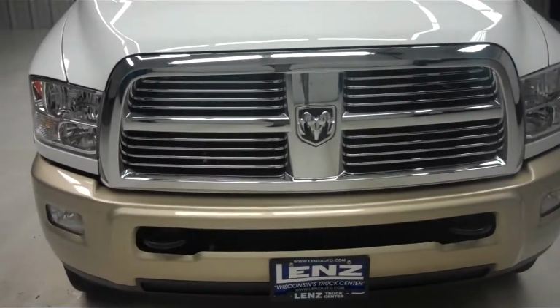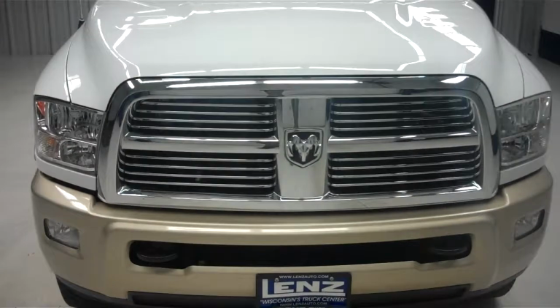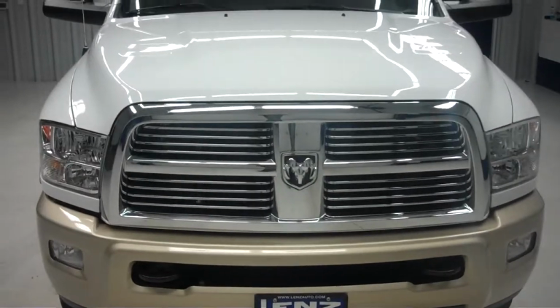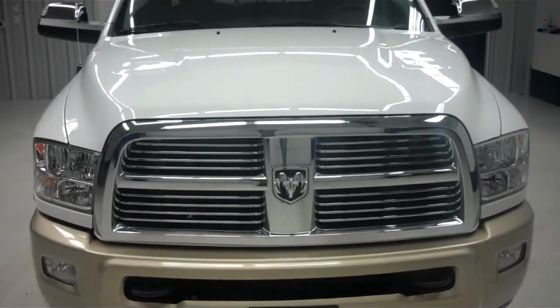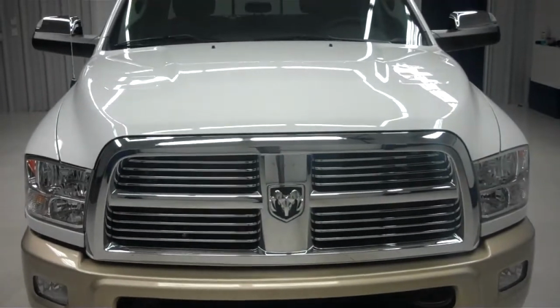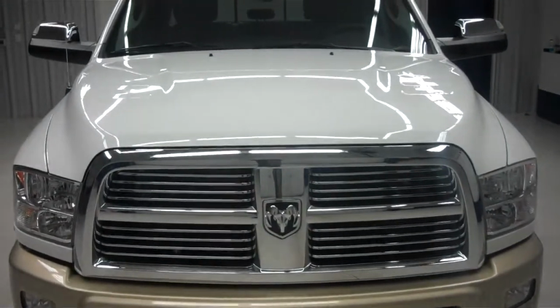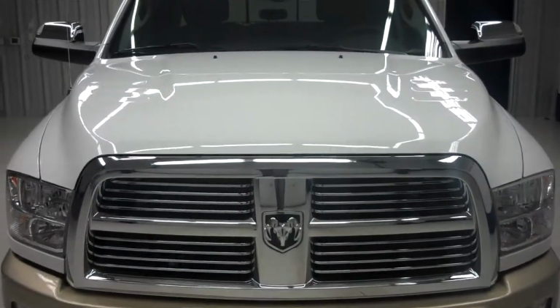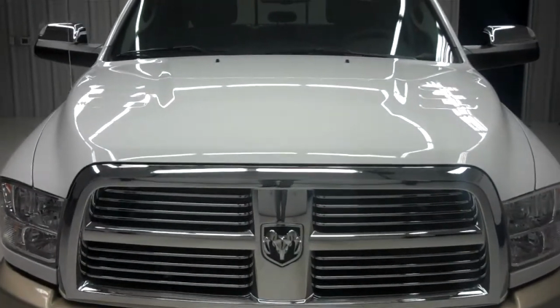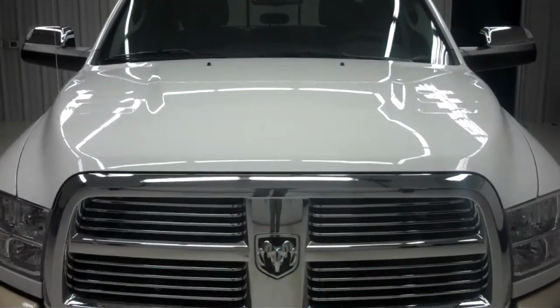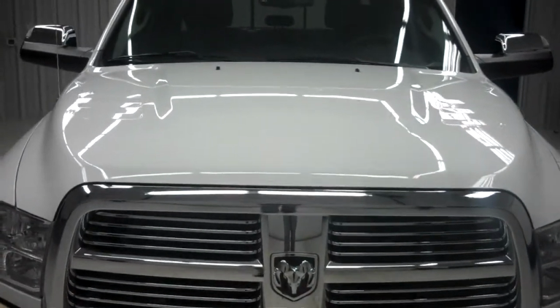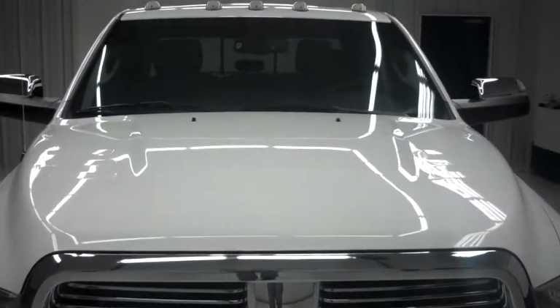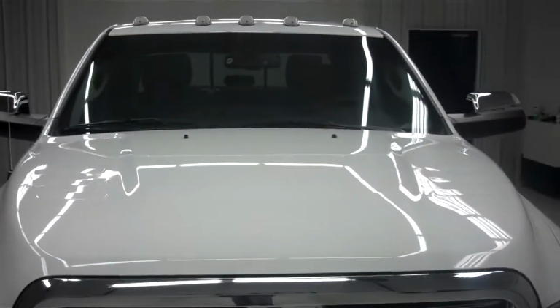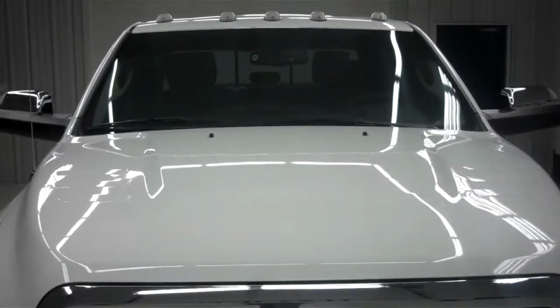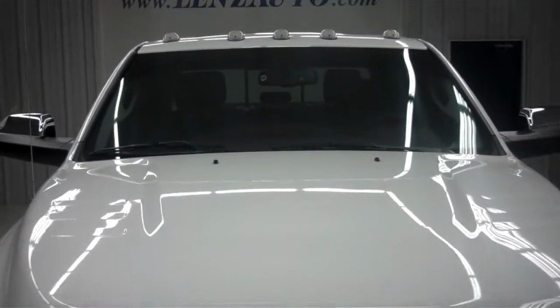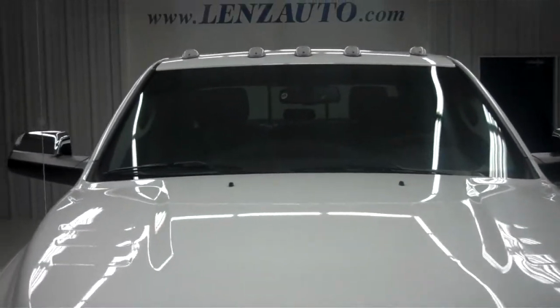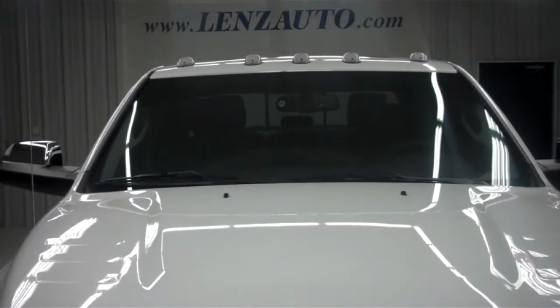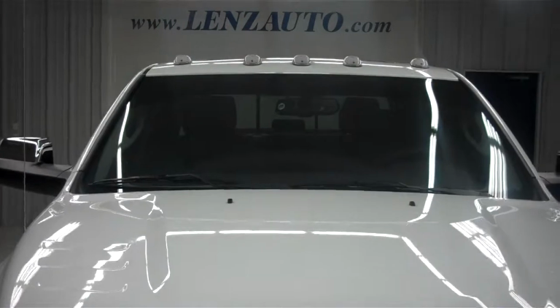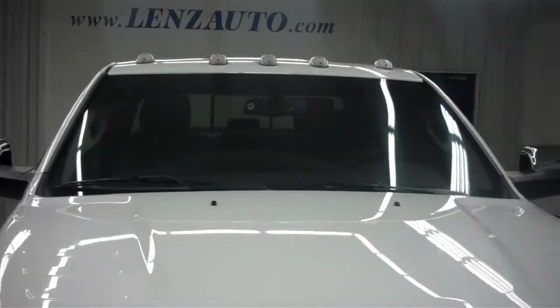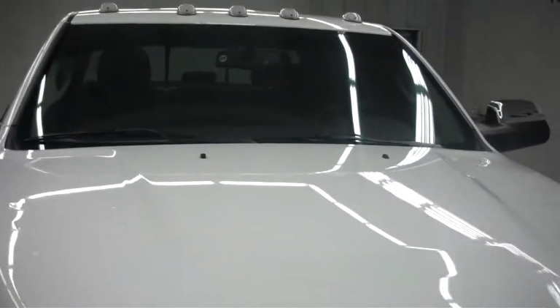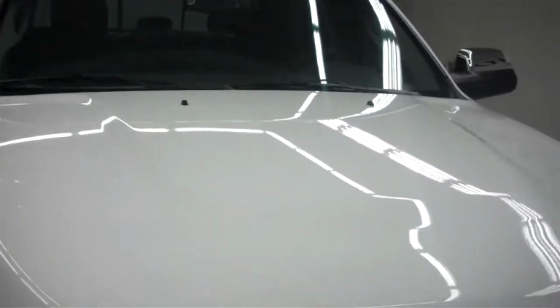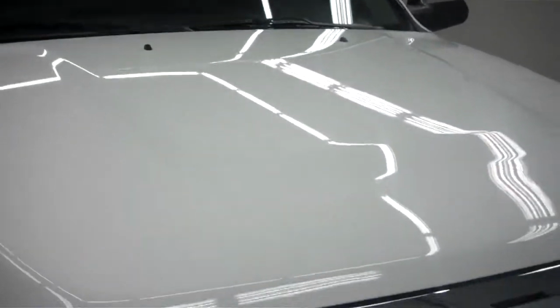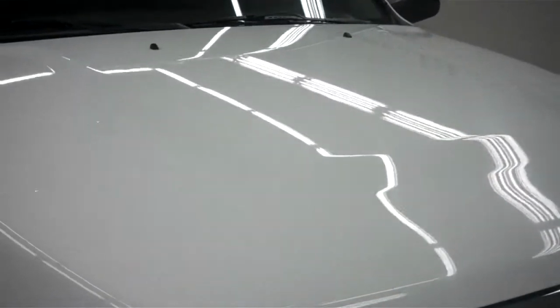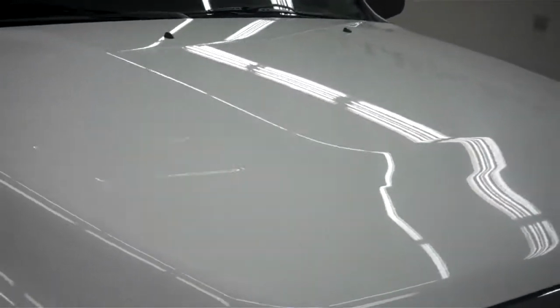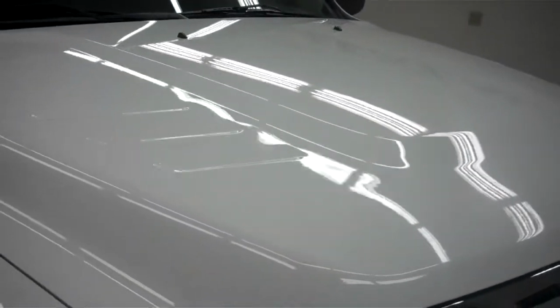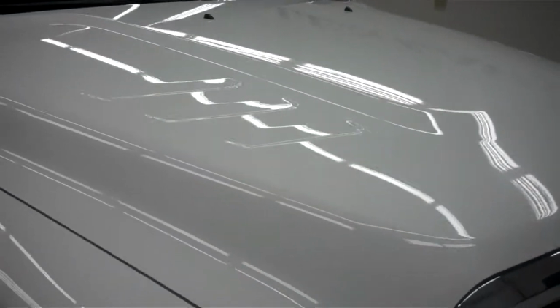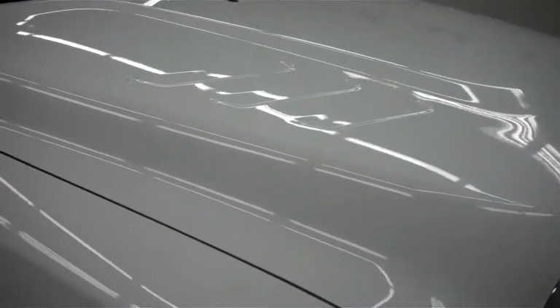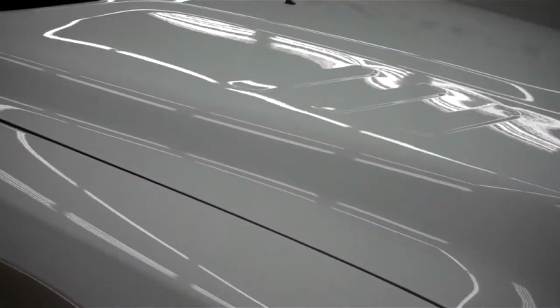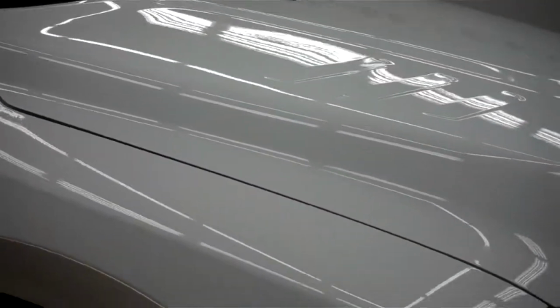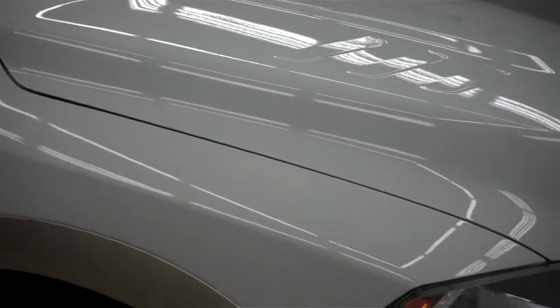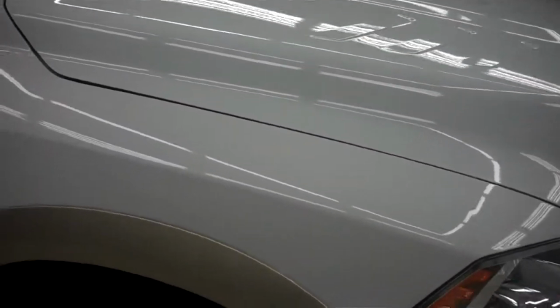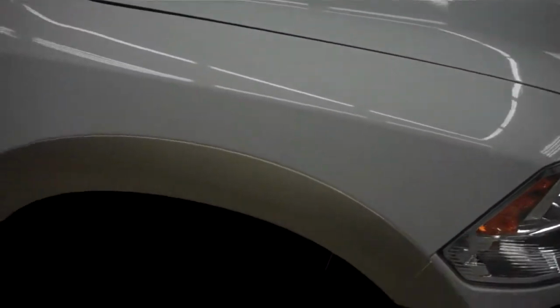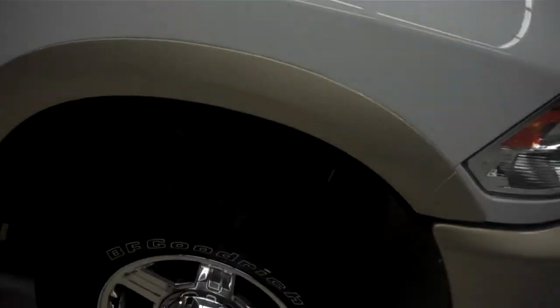Here you see we have the factory fog lights, nice chrome trim grille, chrome trim tow mirrors, and clearance lights above. Very clean front end. This truck only has 7,000 miles on it.